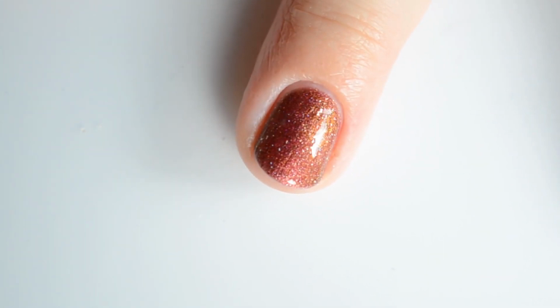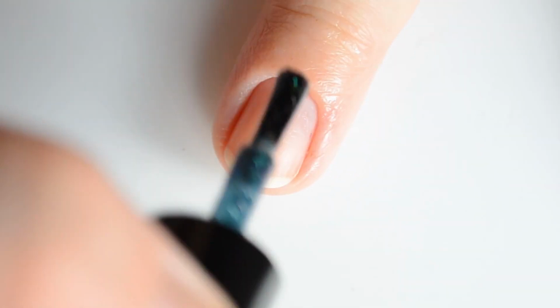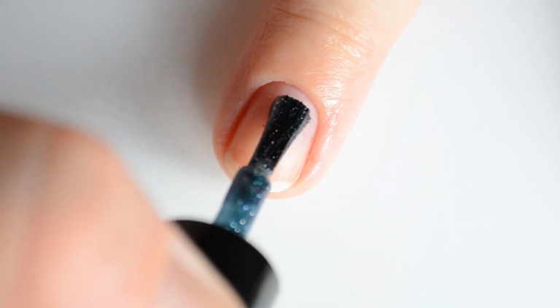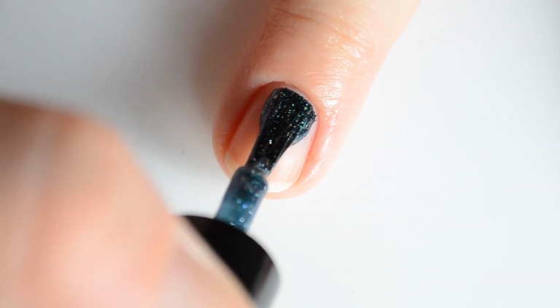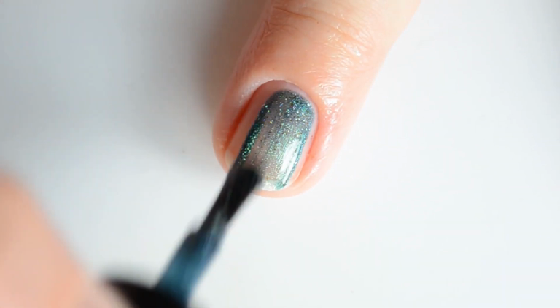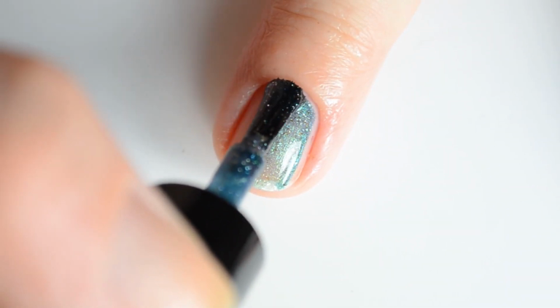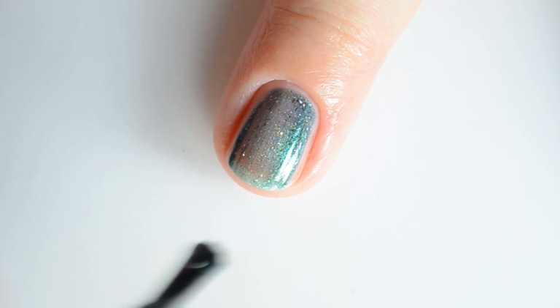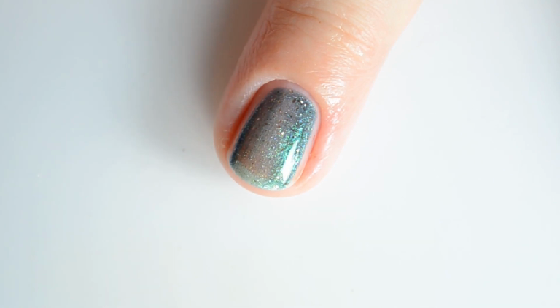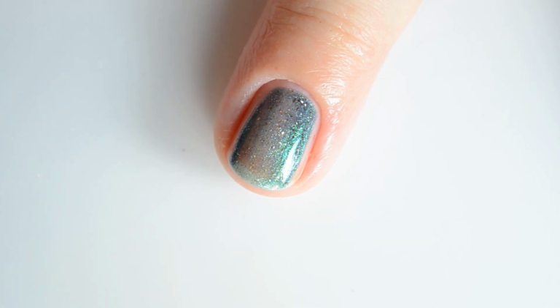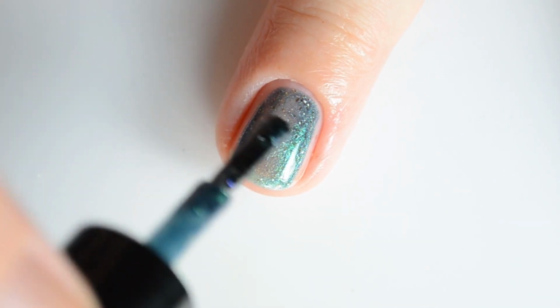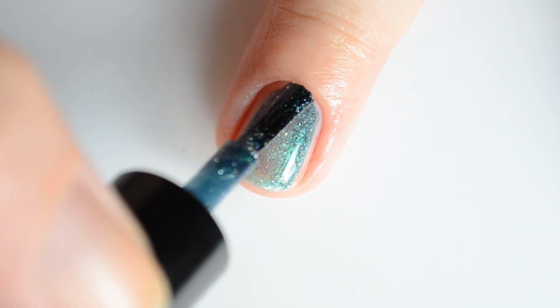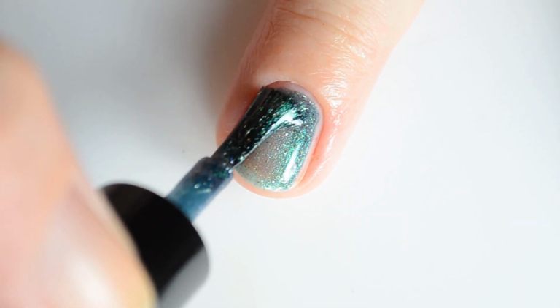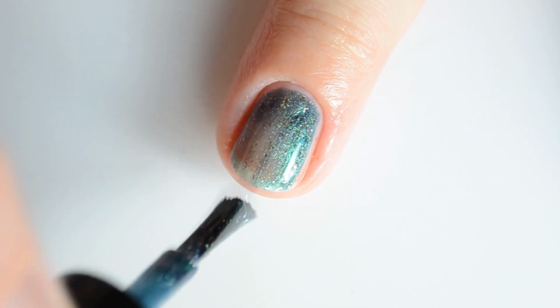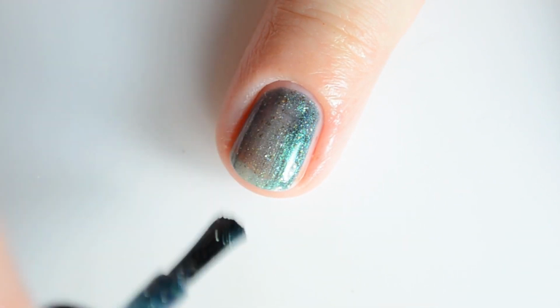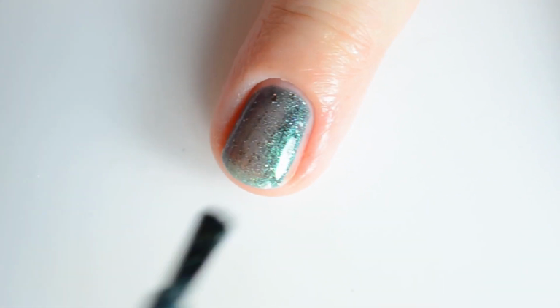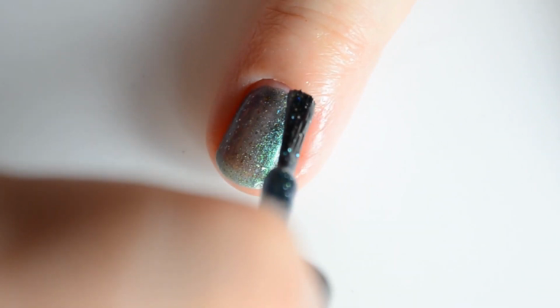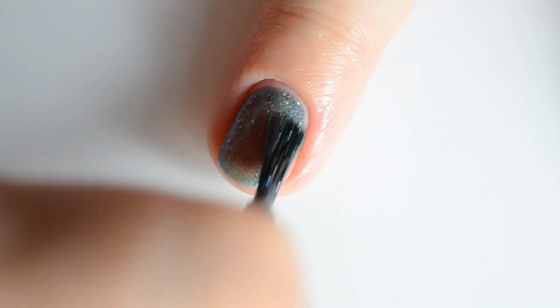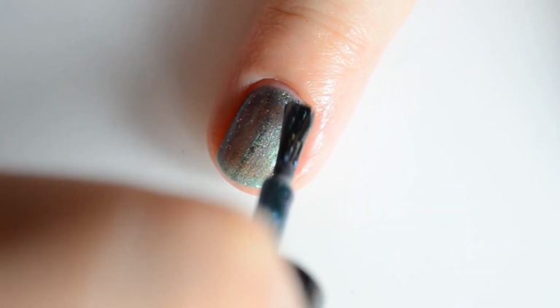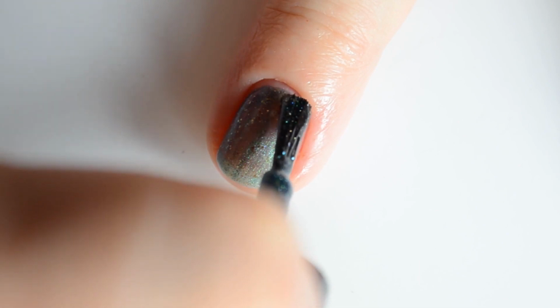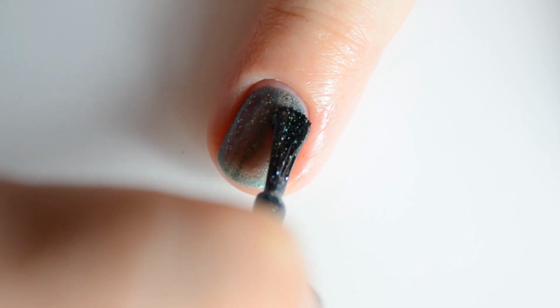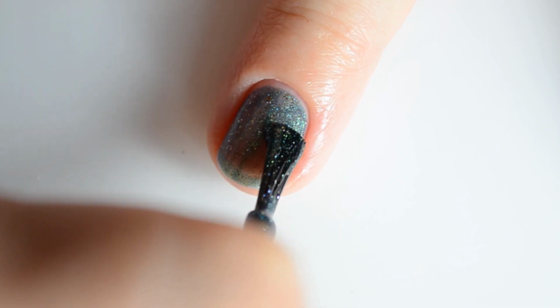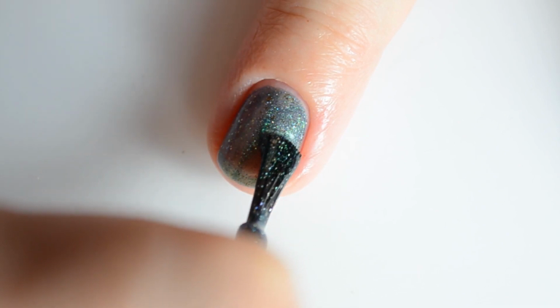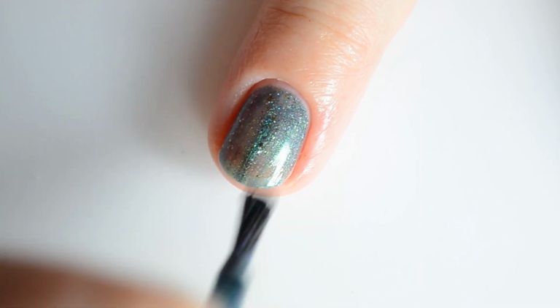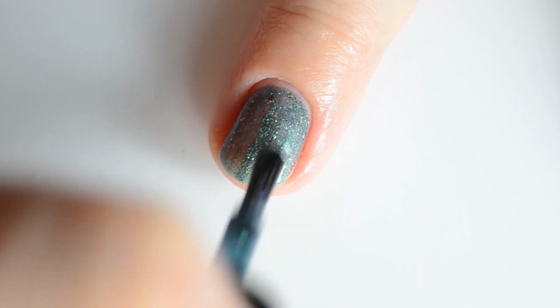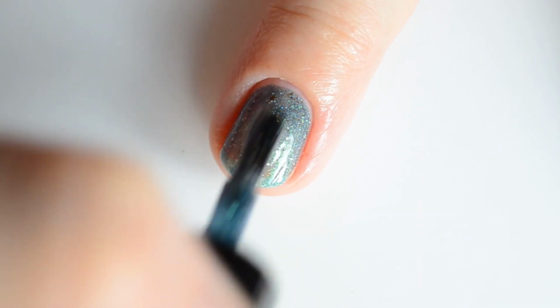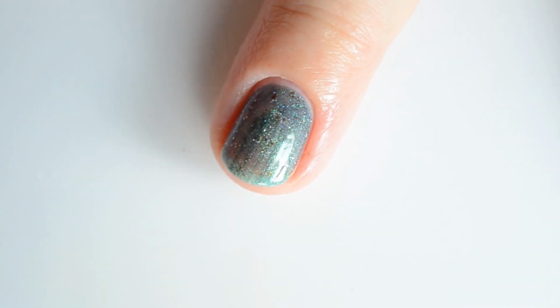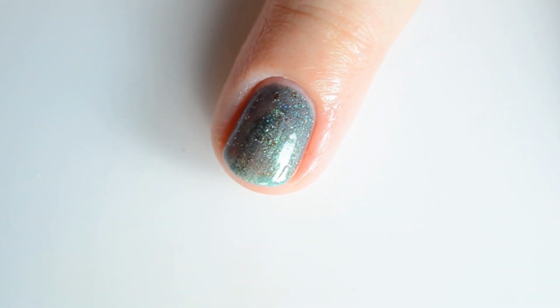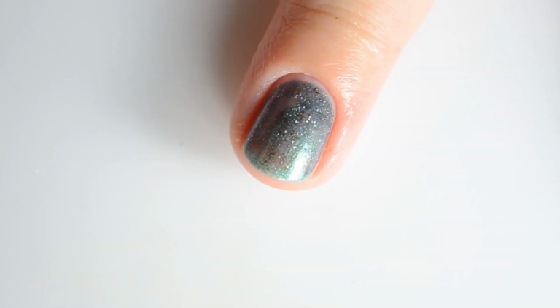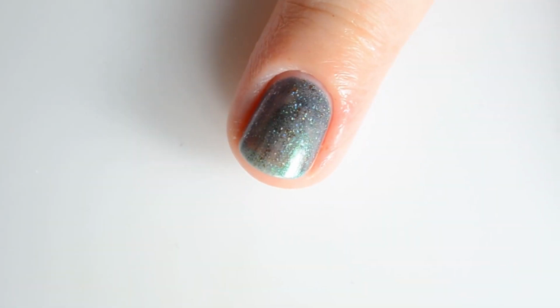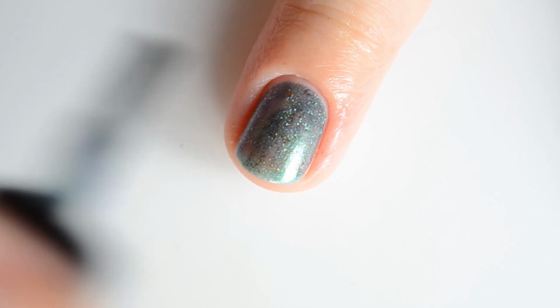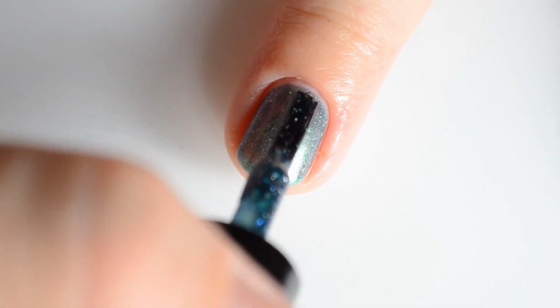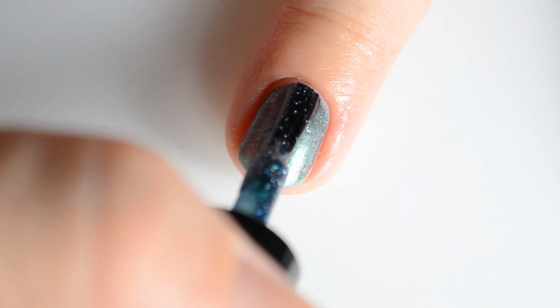This is a green to teal to vibrant blue multi-chrome with hints of purple and holographic and bronze flakes. My swatches show two coats for full coverage.